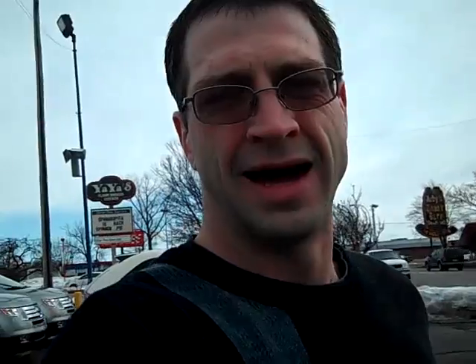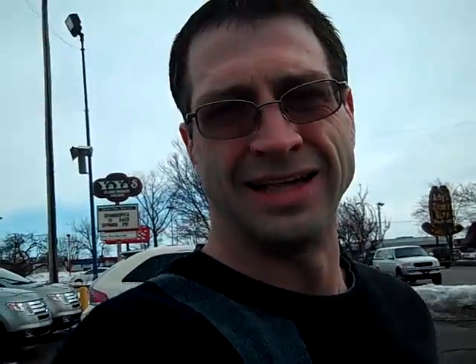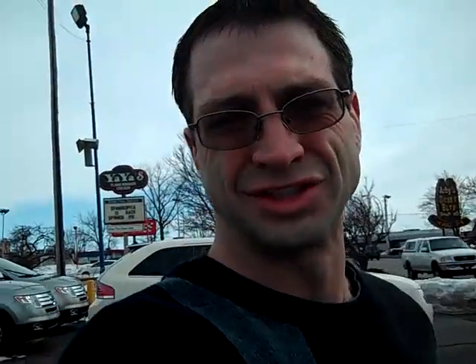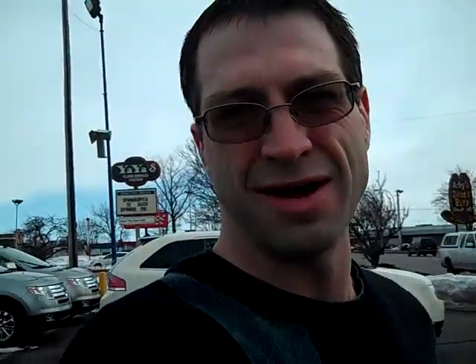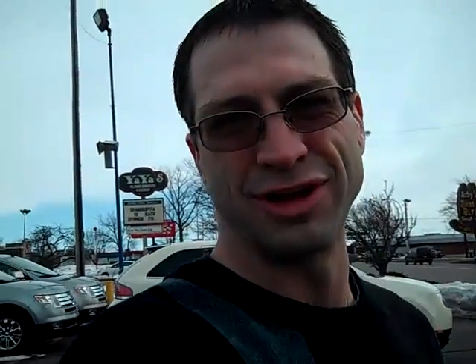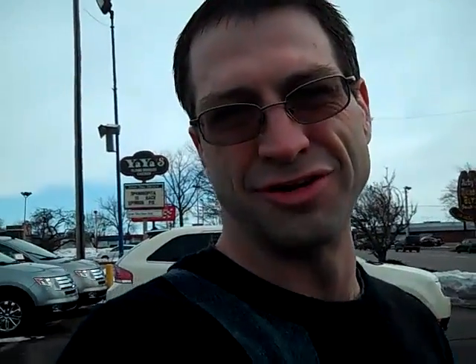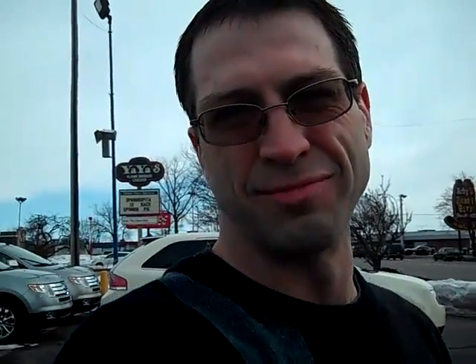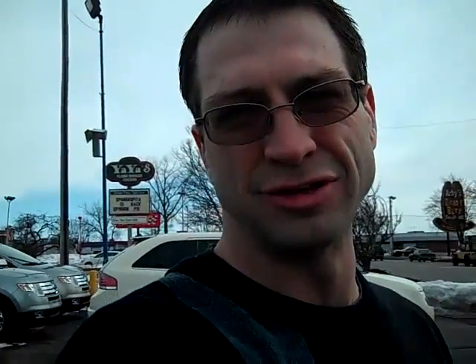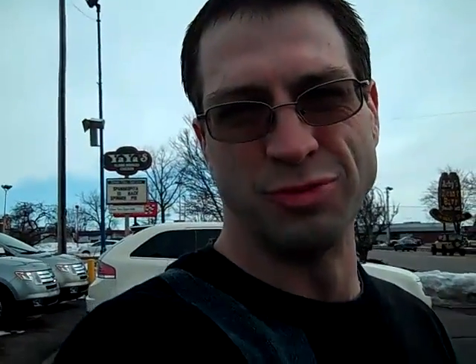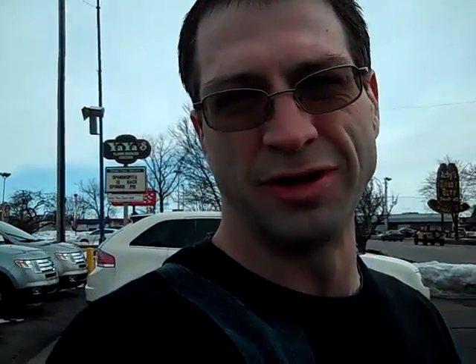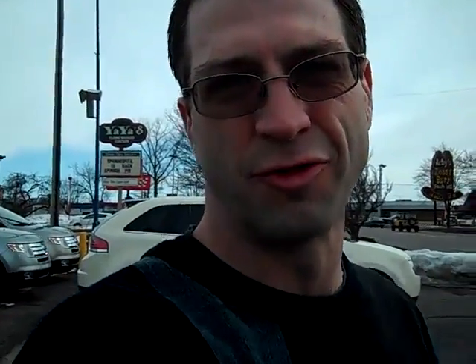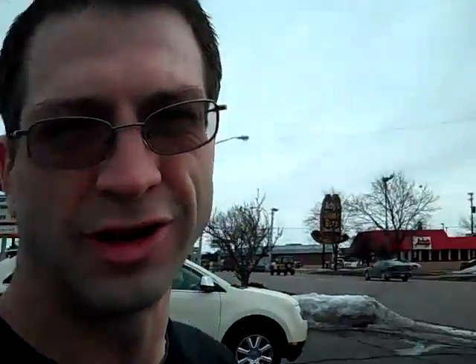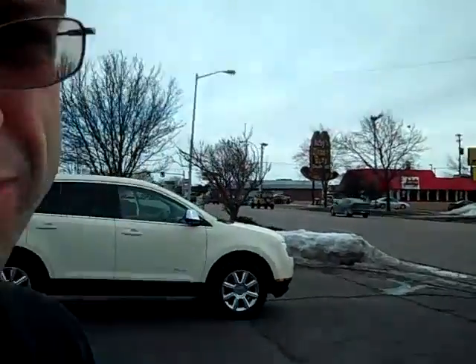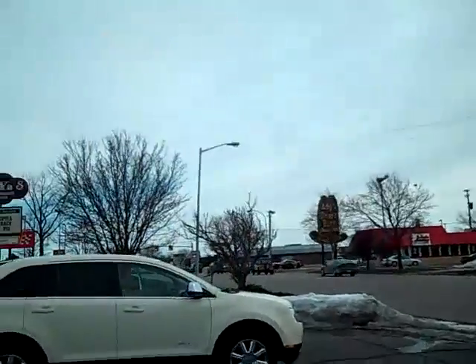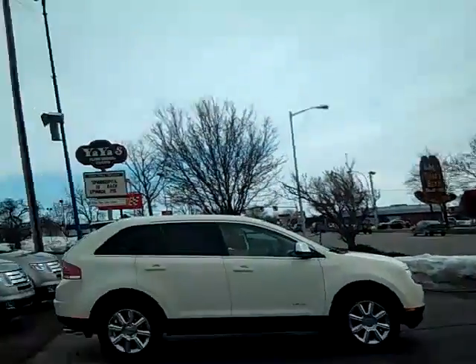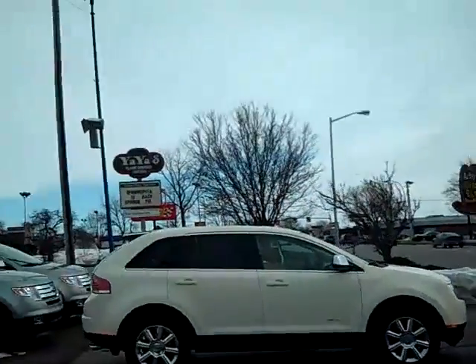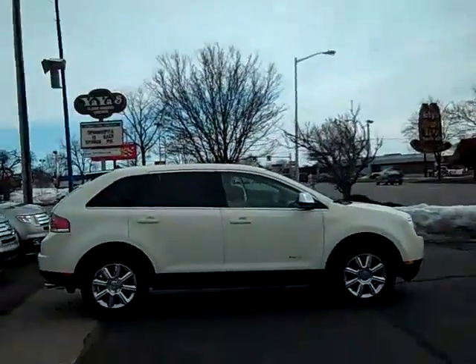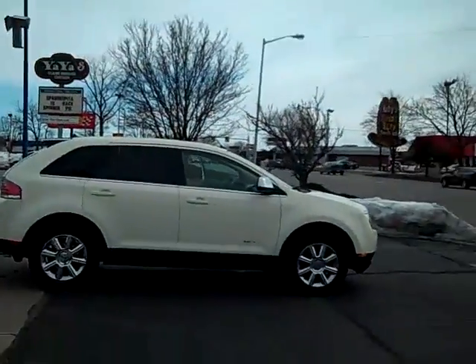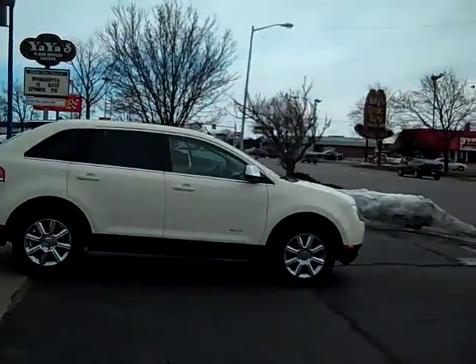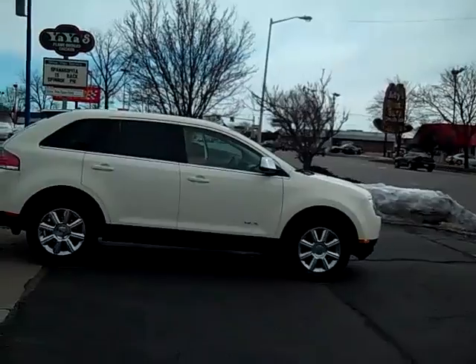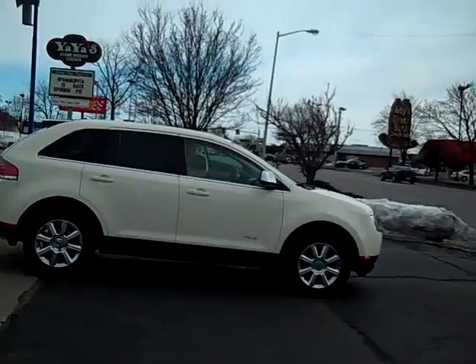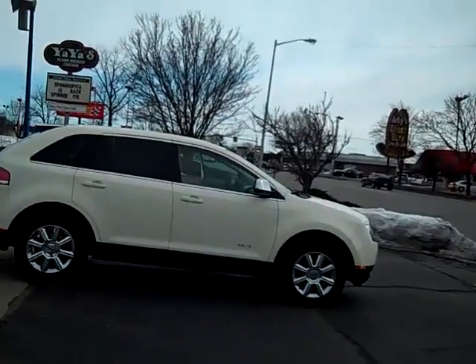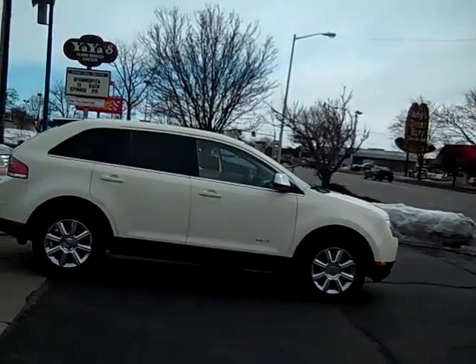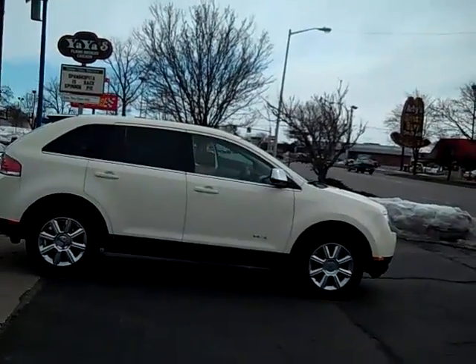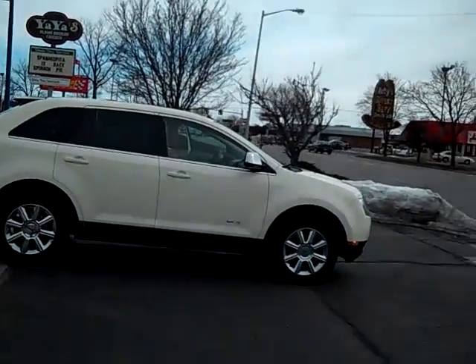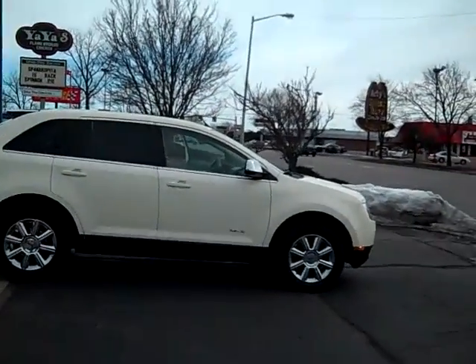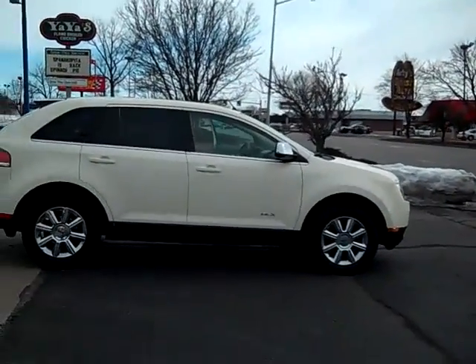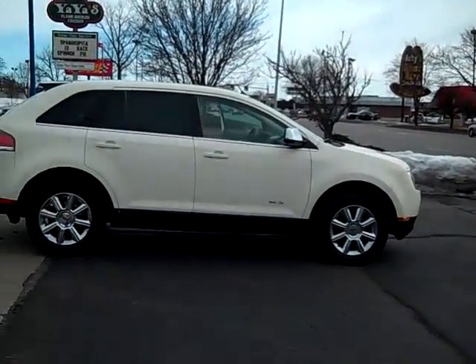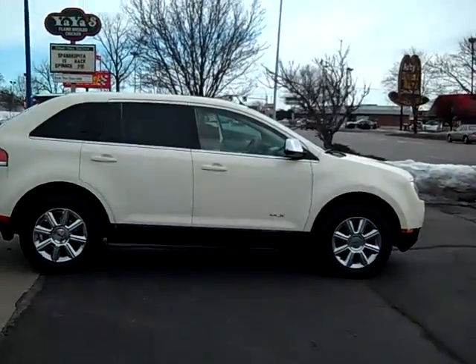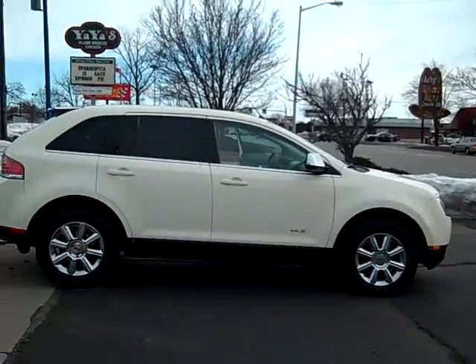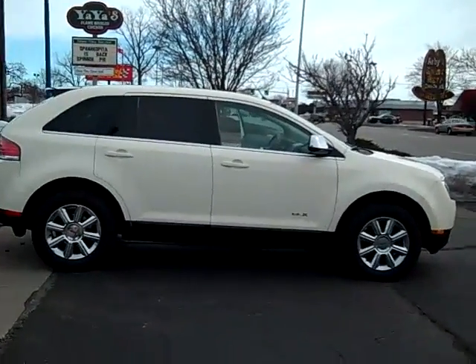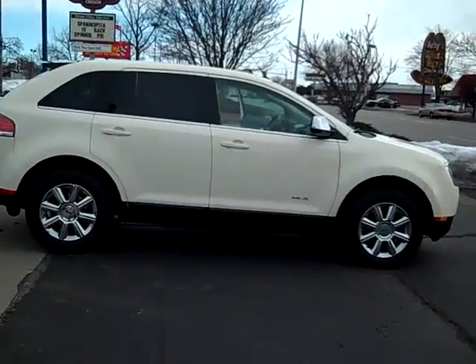Hi, this is Scott Brinley, Internet Manager with Midland Ford Lincoln Mercury, and this is our 2007 Lincoln MKX.